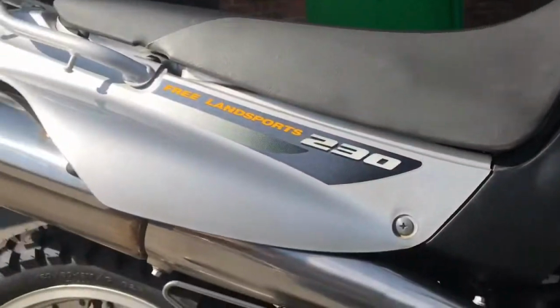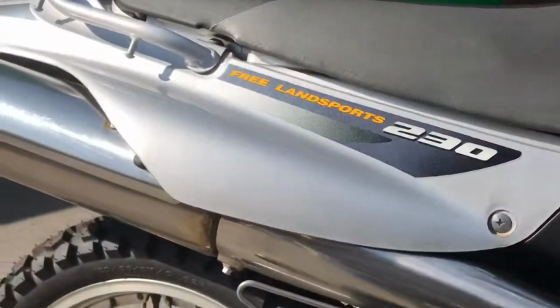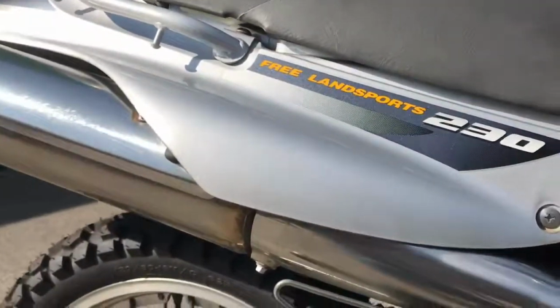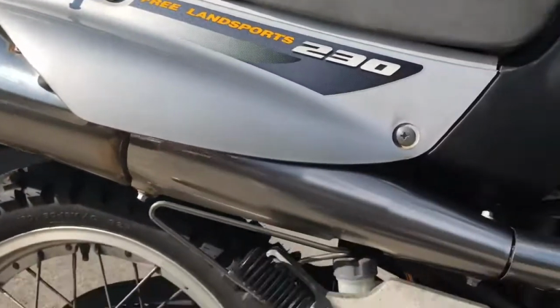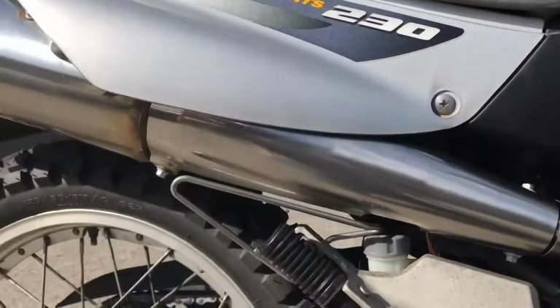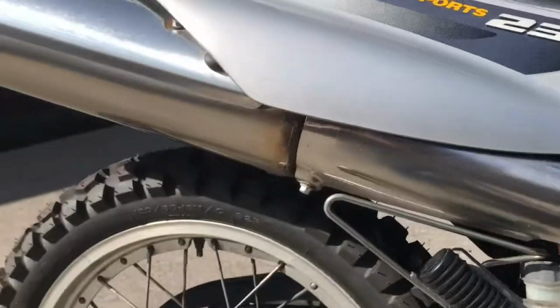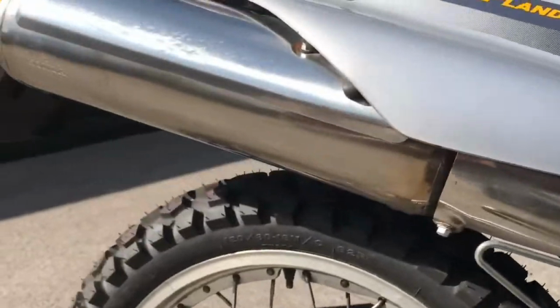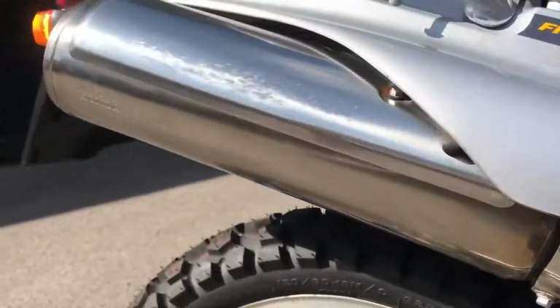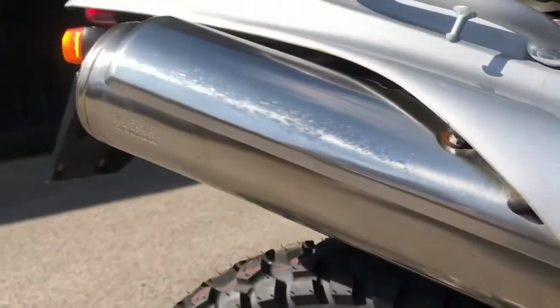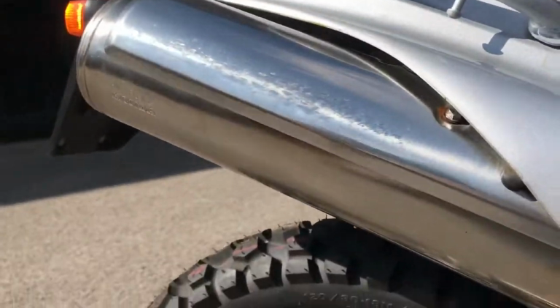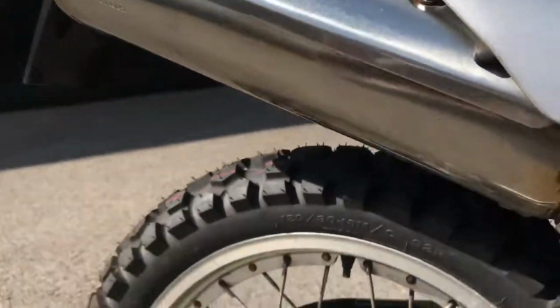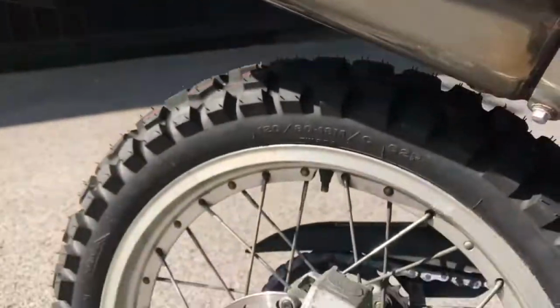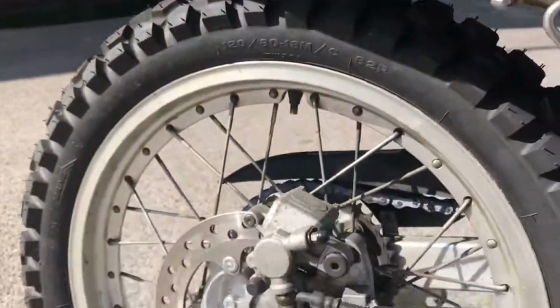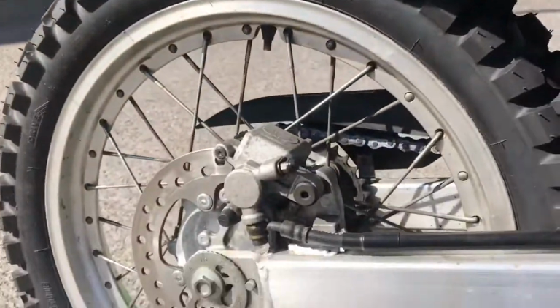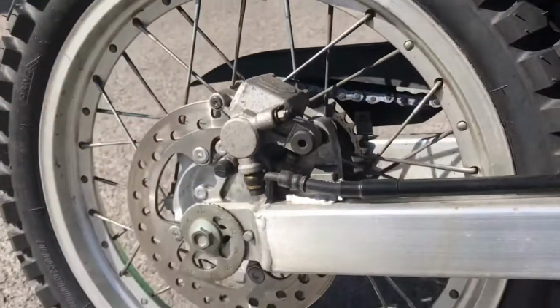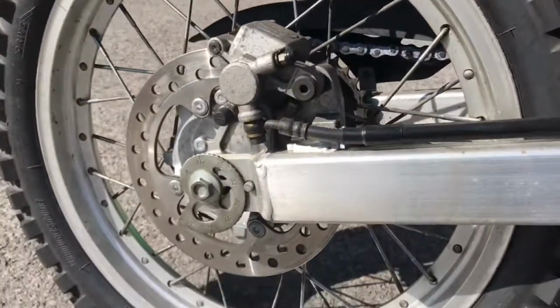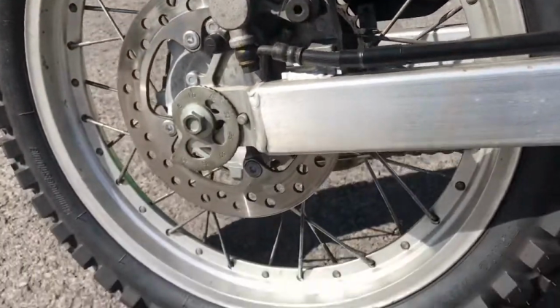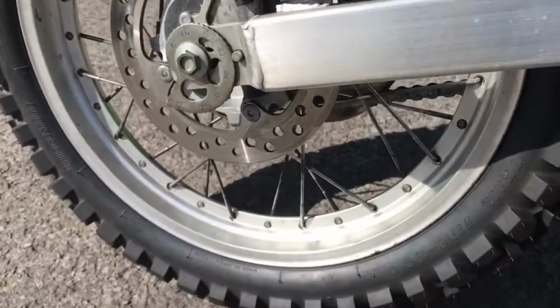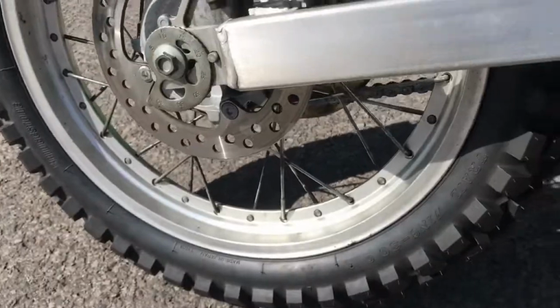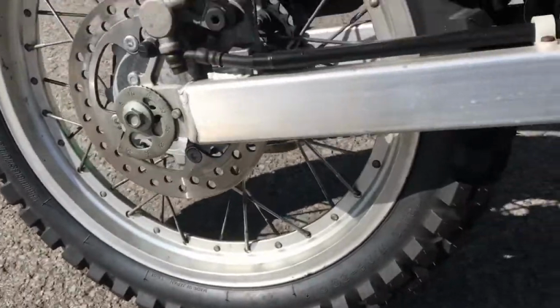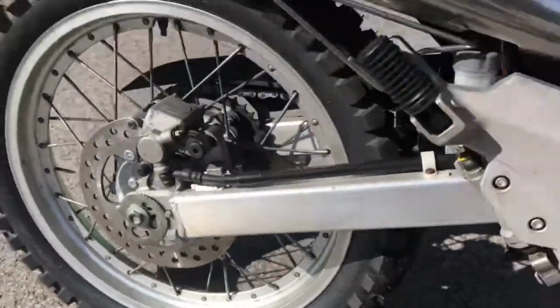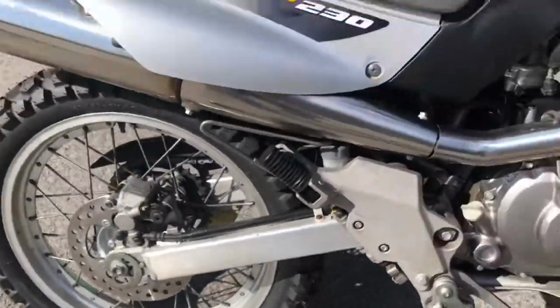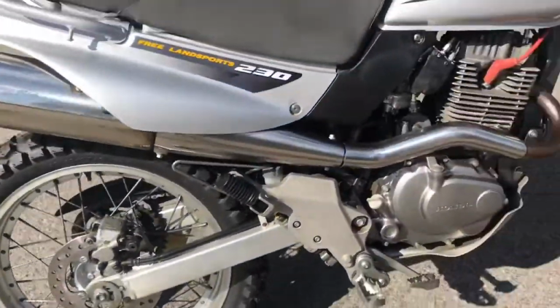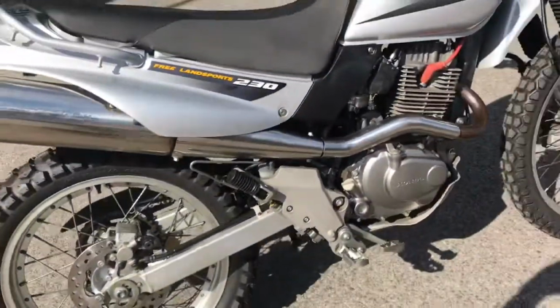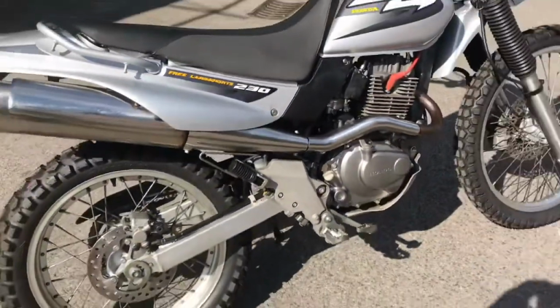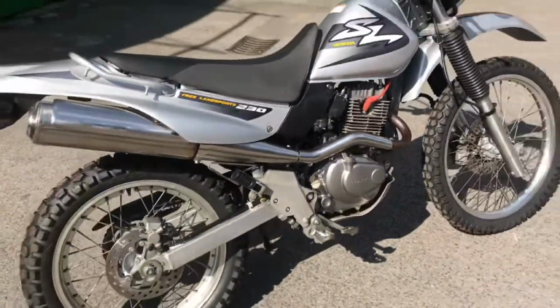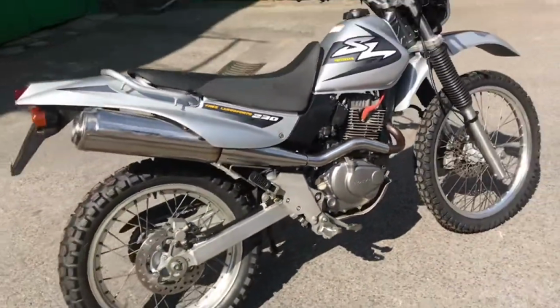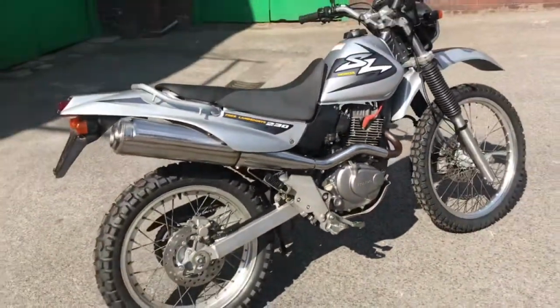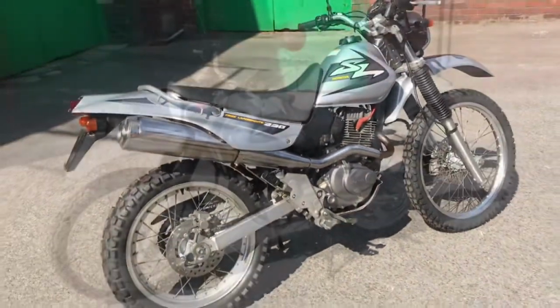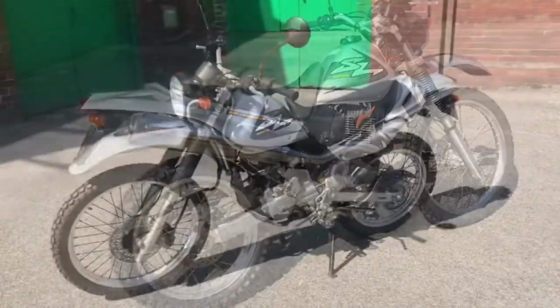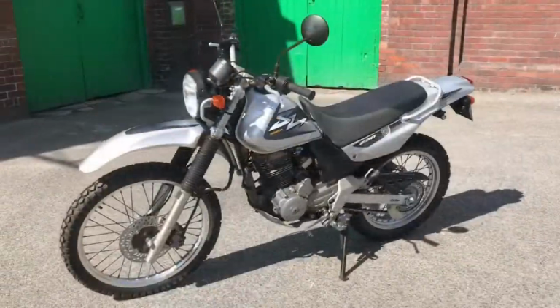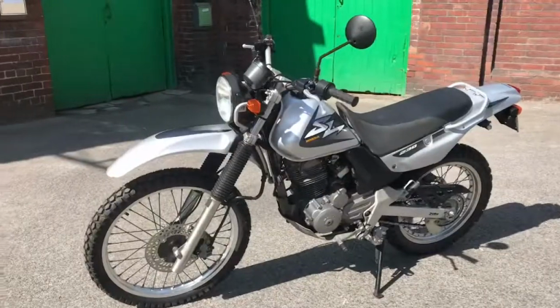I love the SL exhaust — the chrome muffler. Rear wheel and the swing arm. So that's the right side, and here's the left.